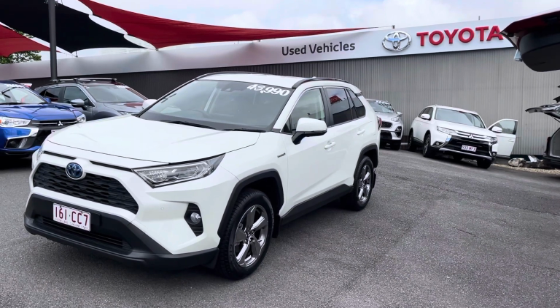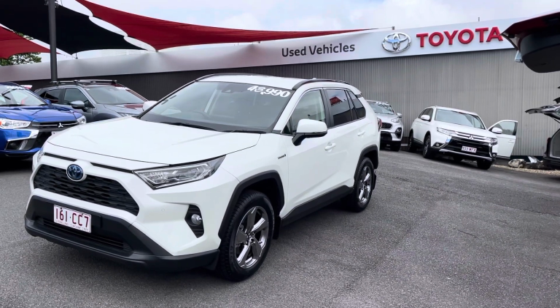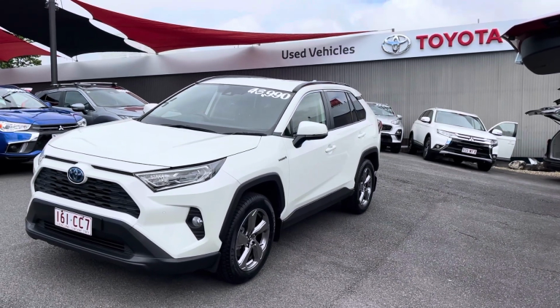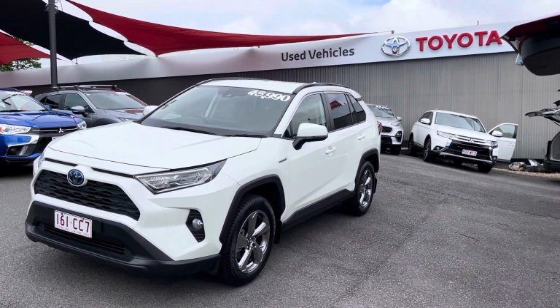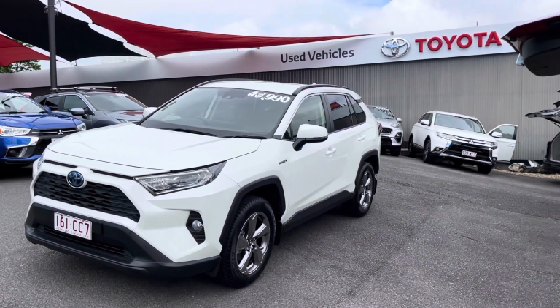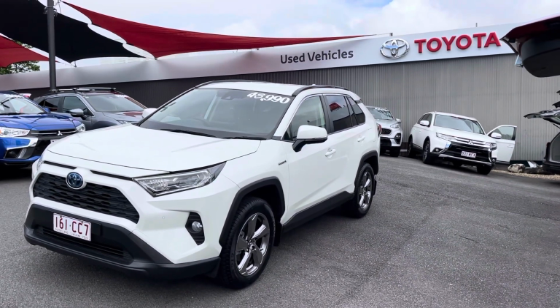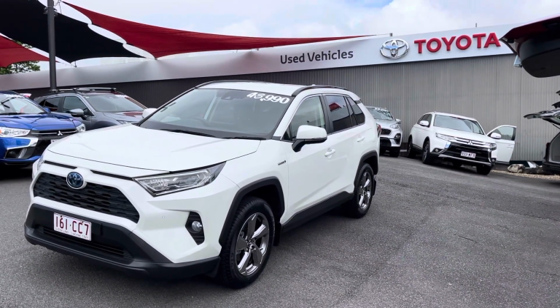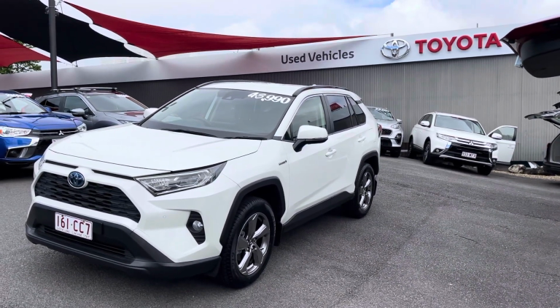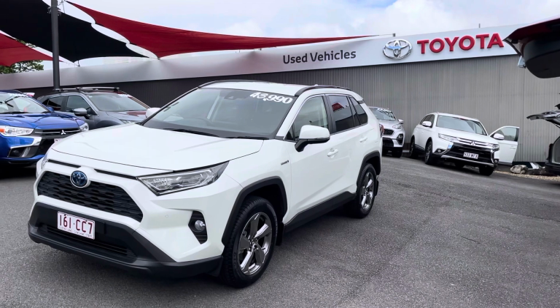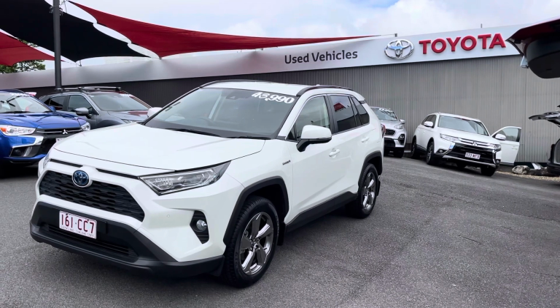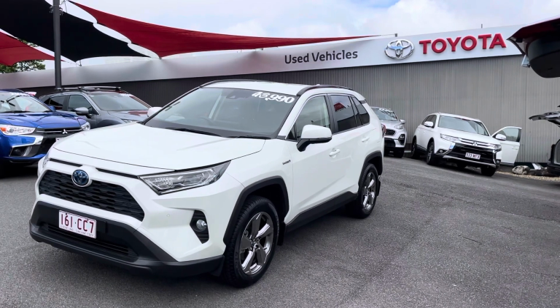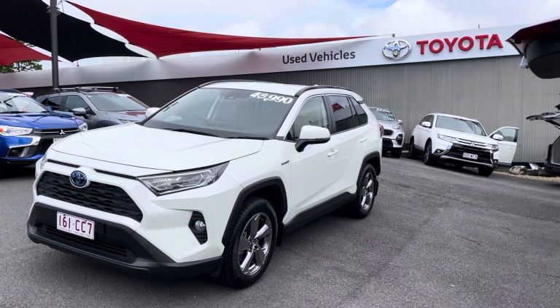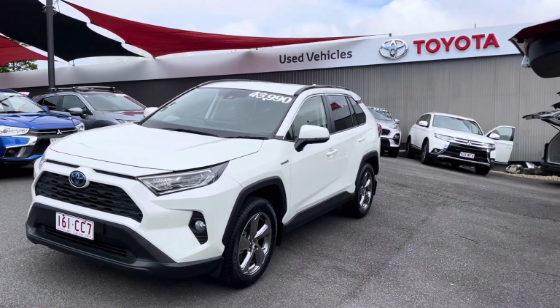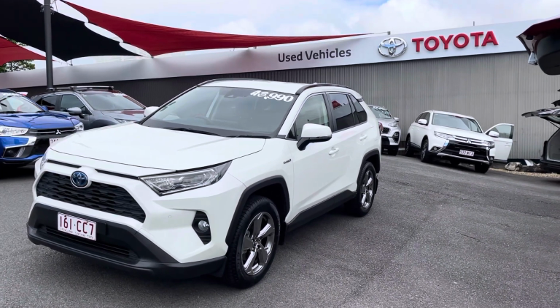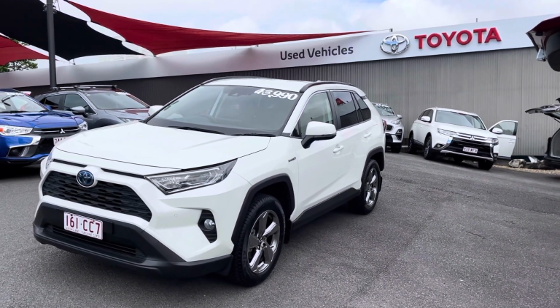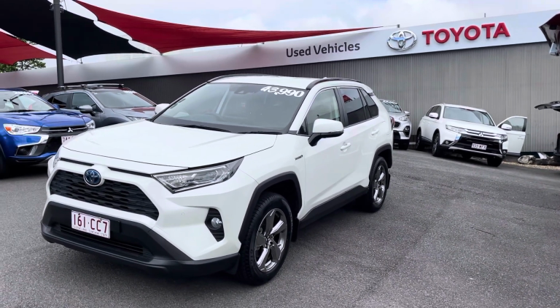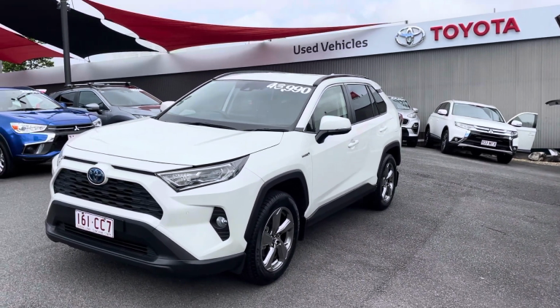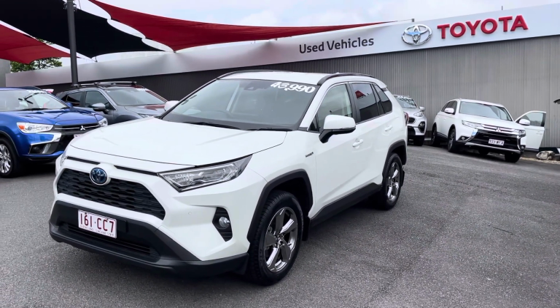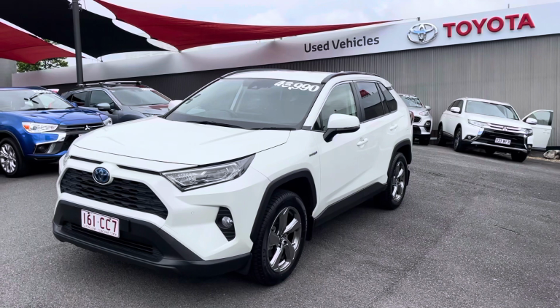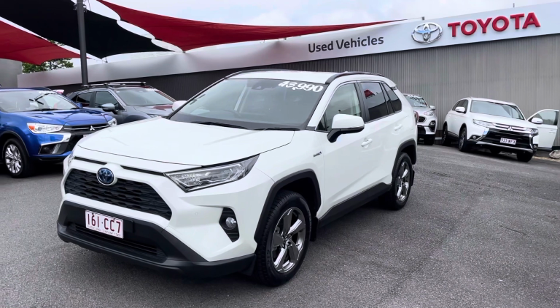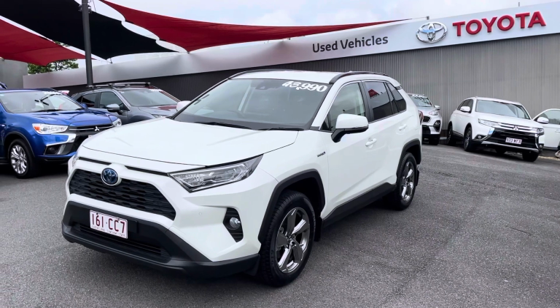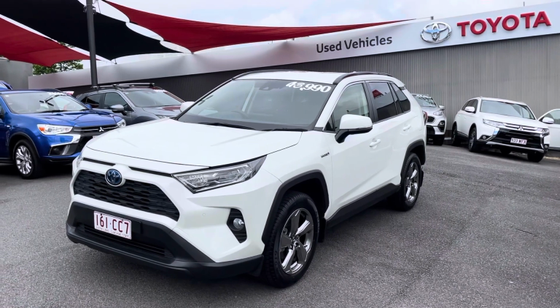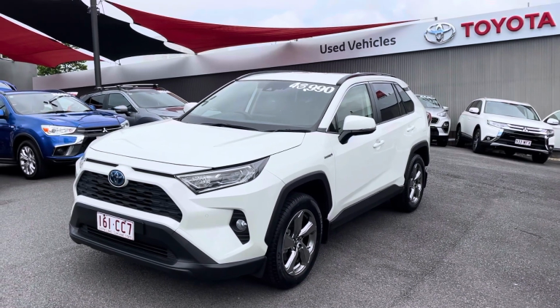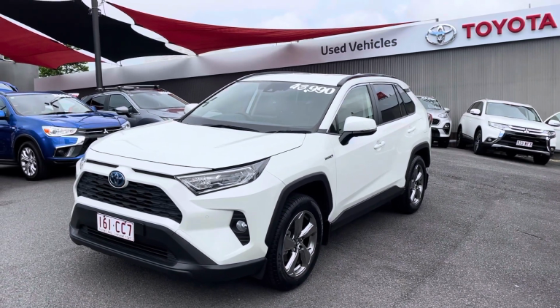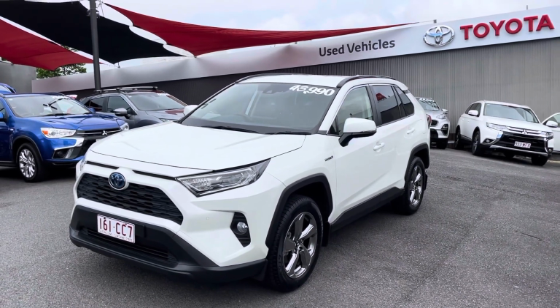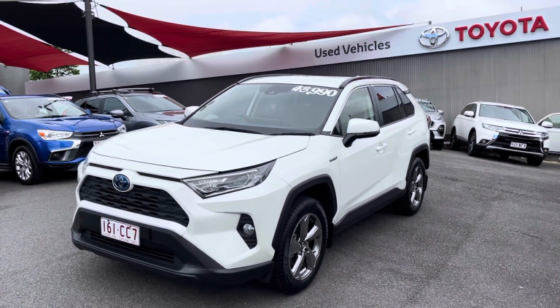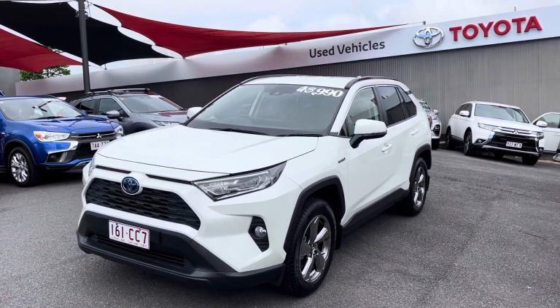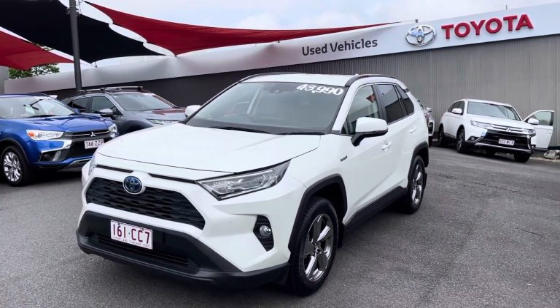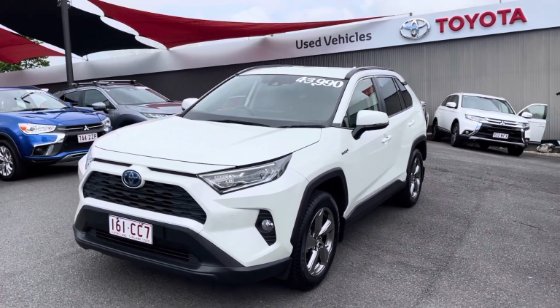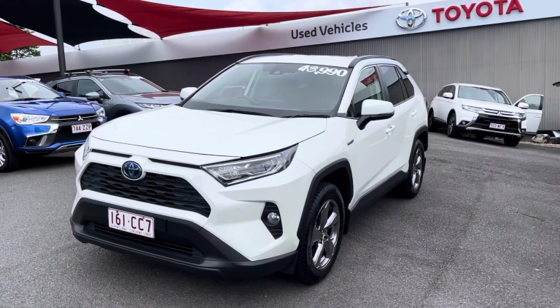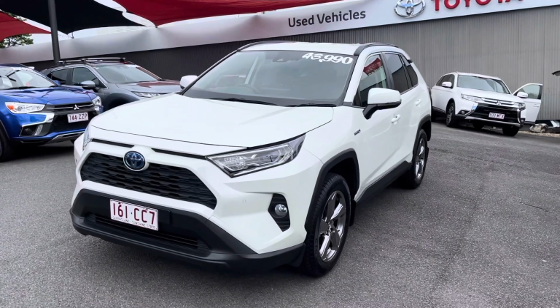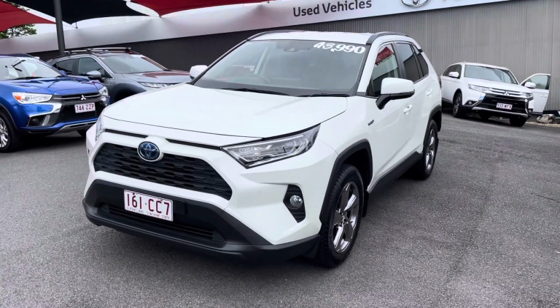Good afternoon Leilani and John. This is Luke from Pacific Toyota Cairns. I'm just sending you through the video presentation on our lovely 2019 RAV4 GXL Hybrid for the driveway price of $43,990.